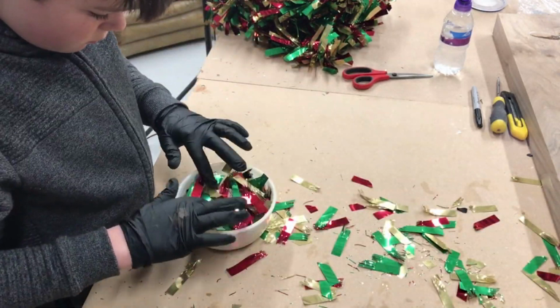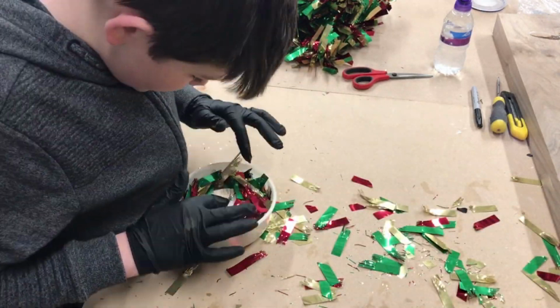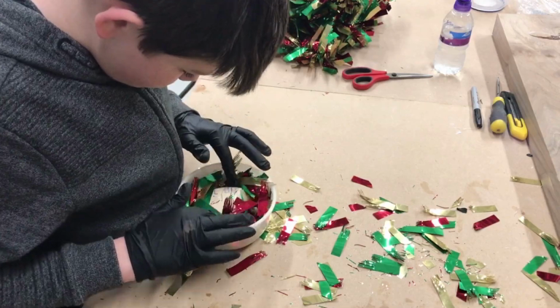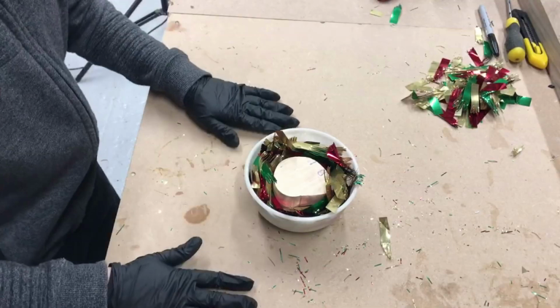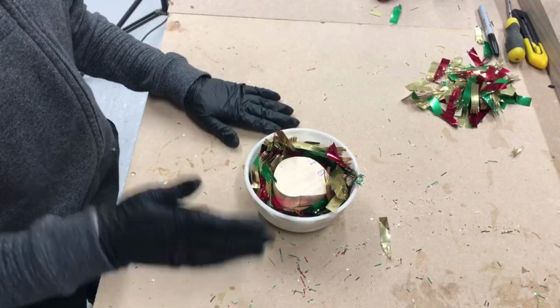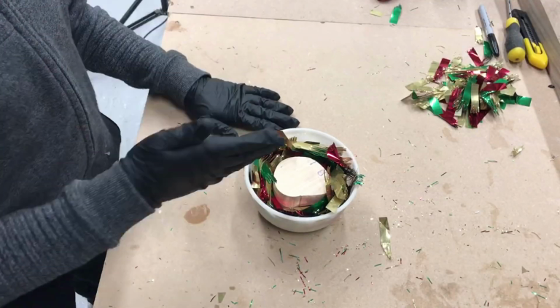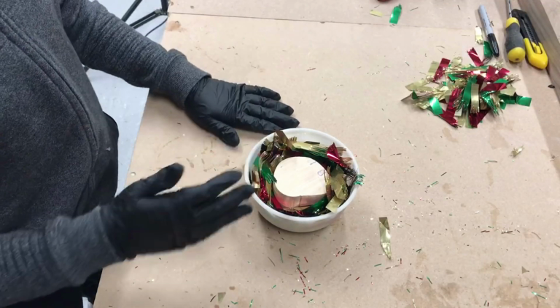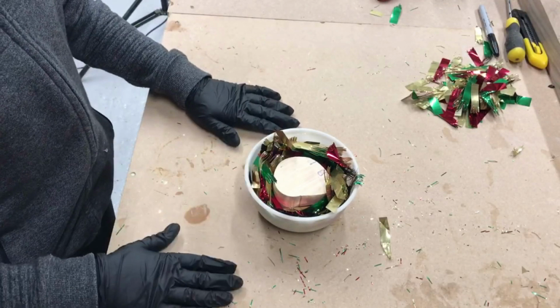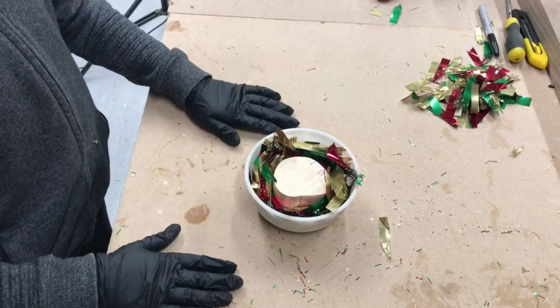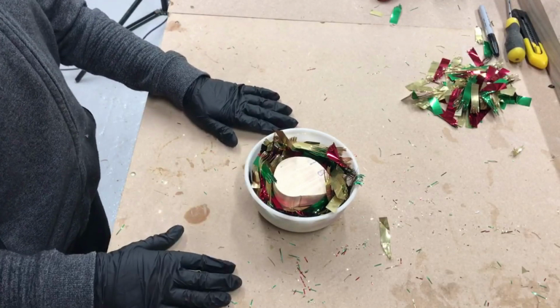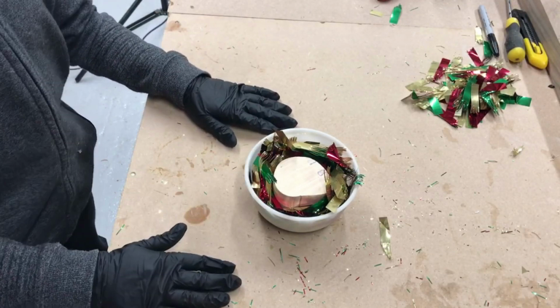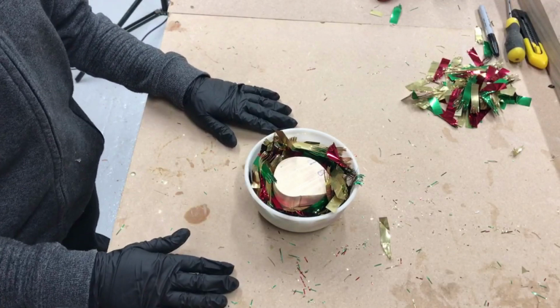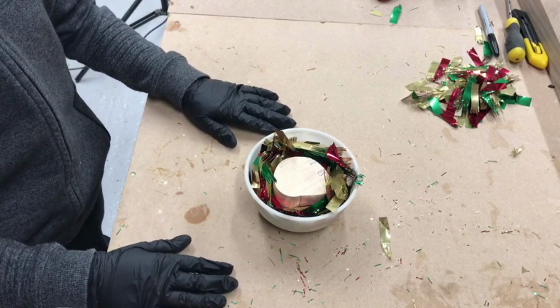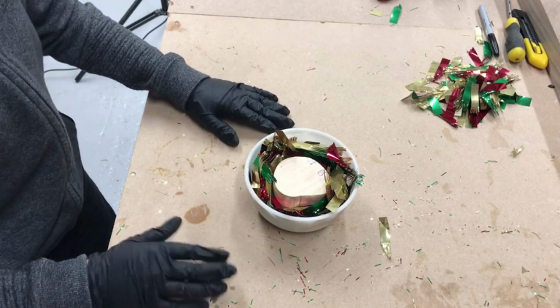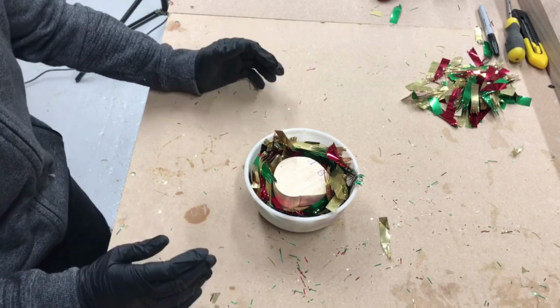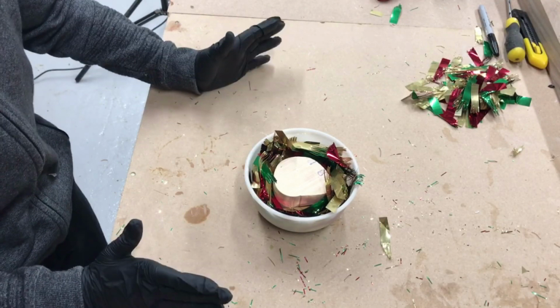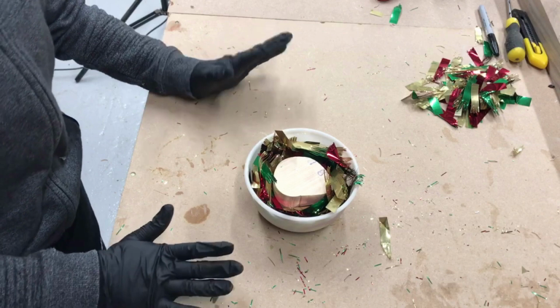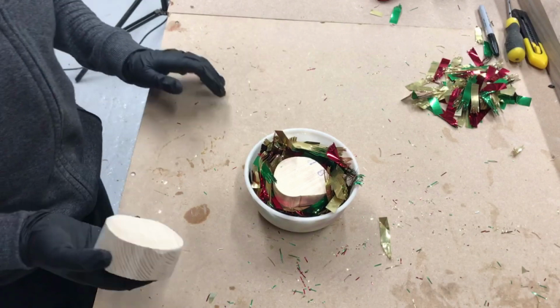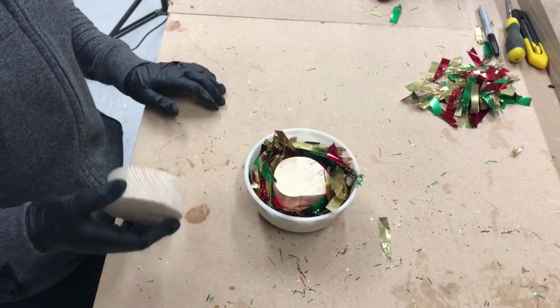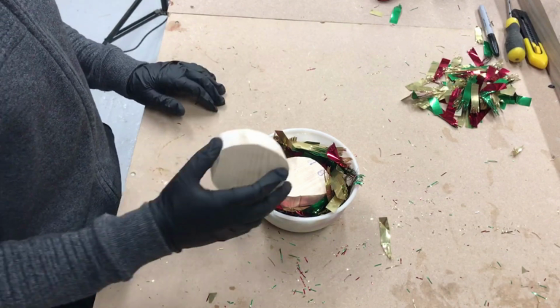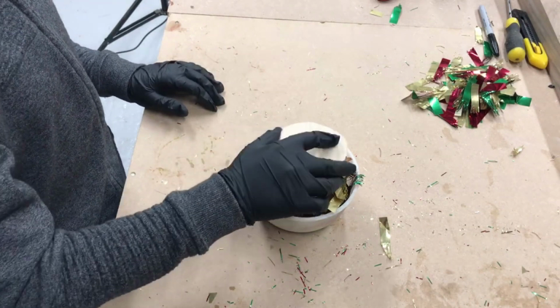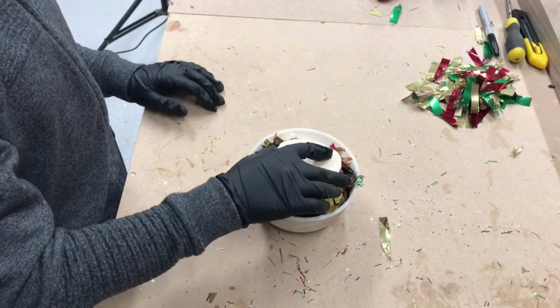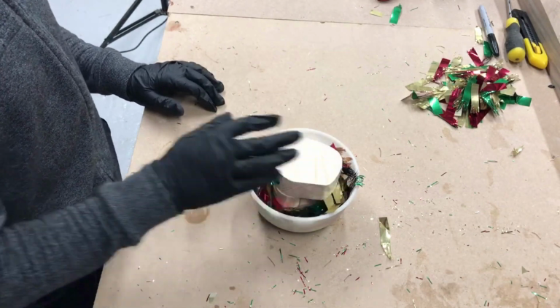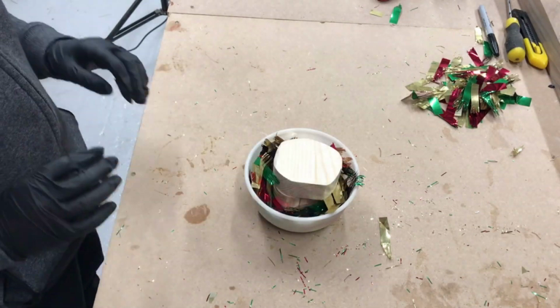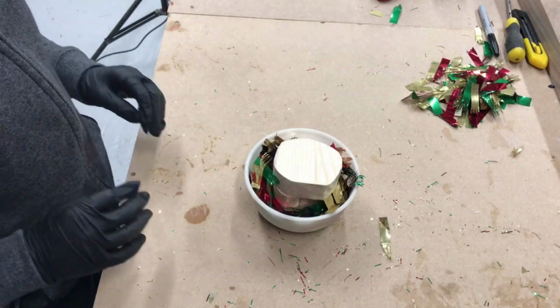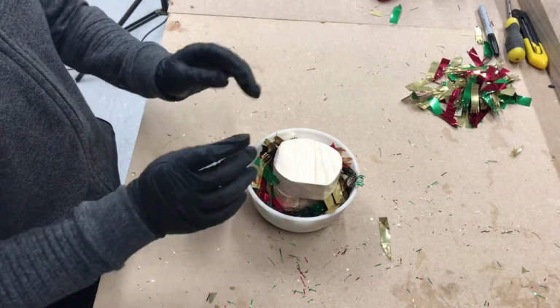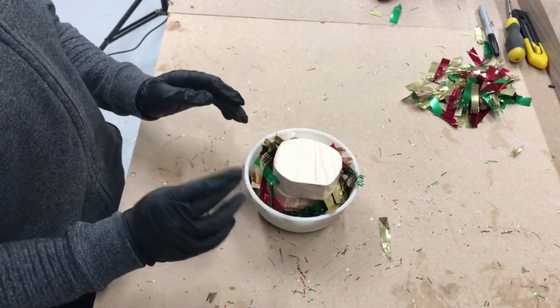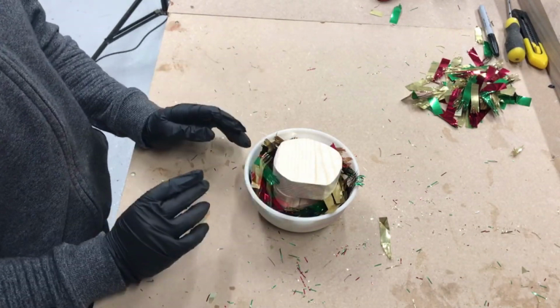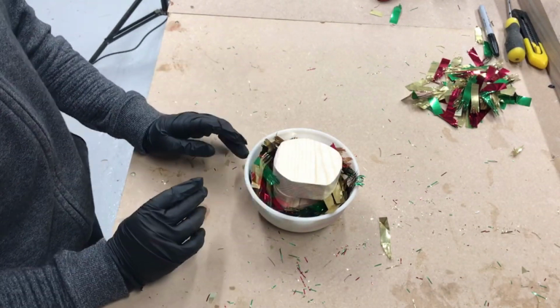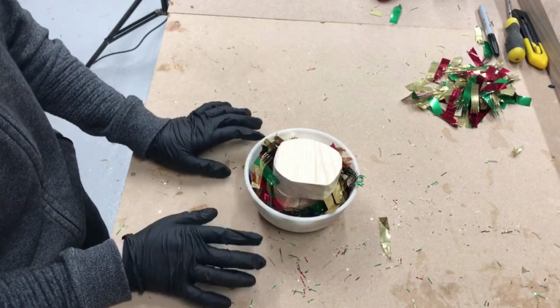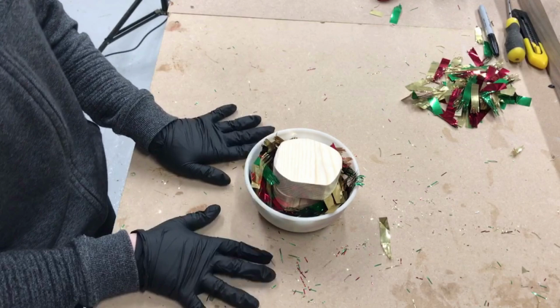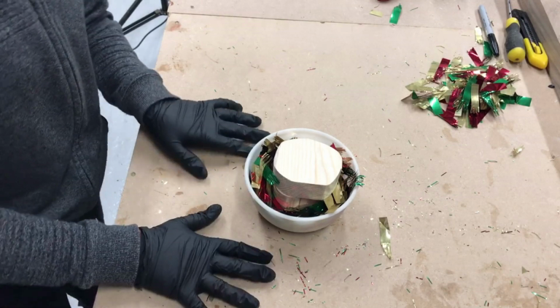I put this block in the middle so I can put all the resin around to save on resin, and I've got this other block to put on top. Now I'm just going to put more tinsel around and then I'm going to fill it with resin.